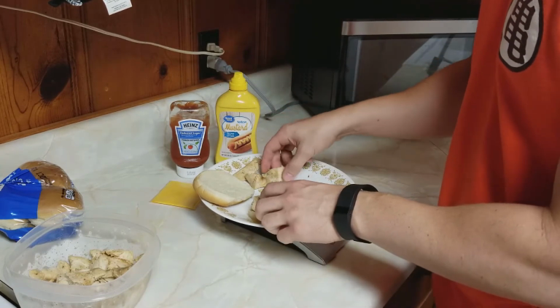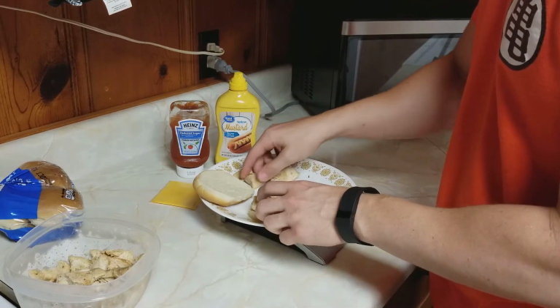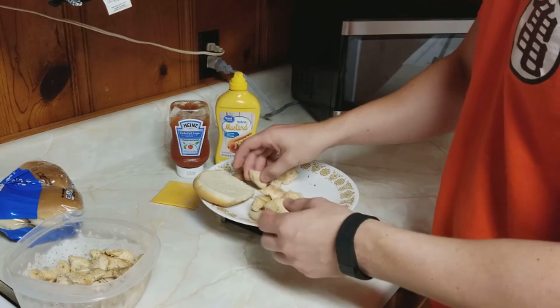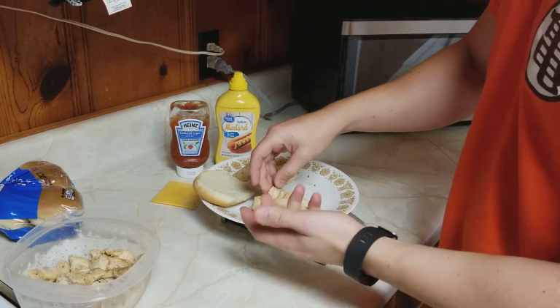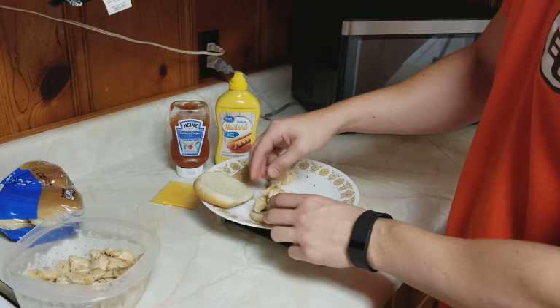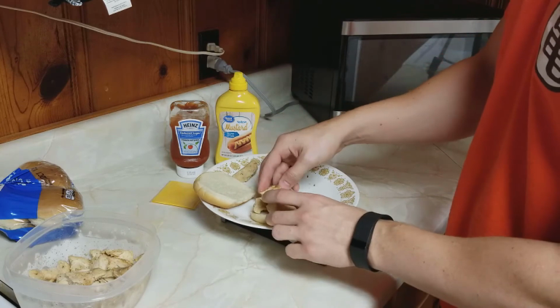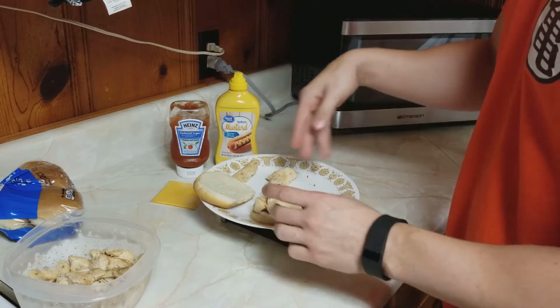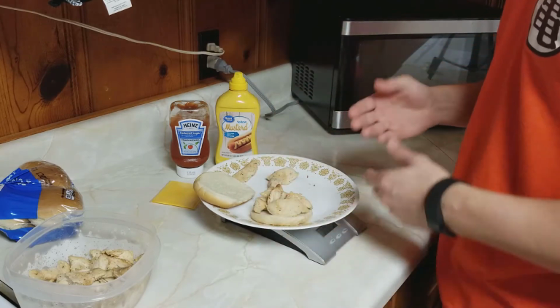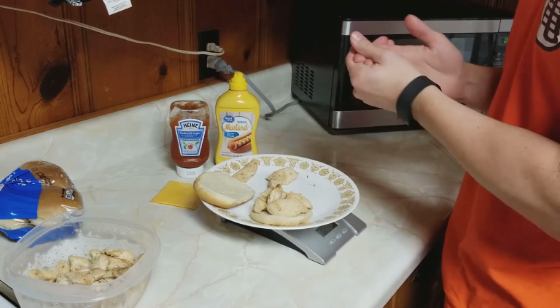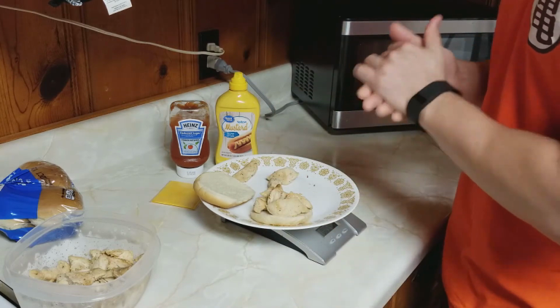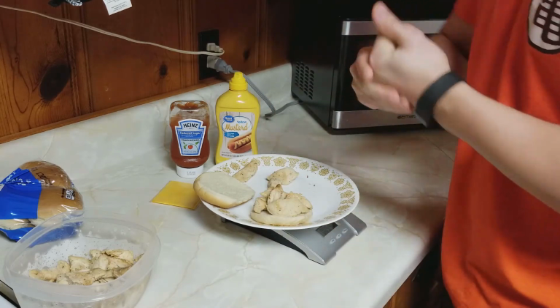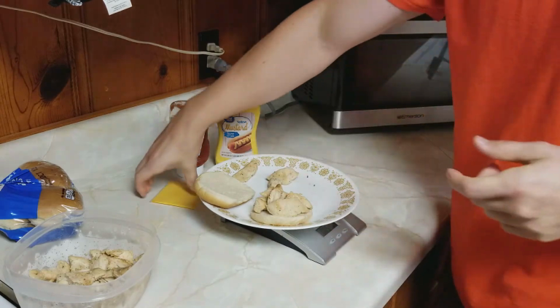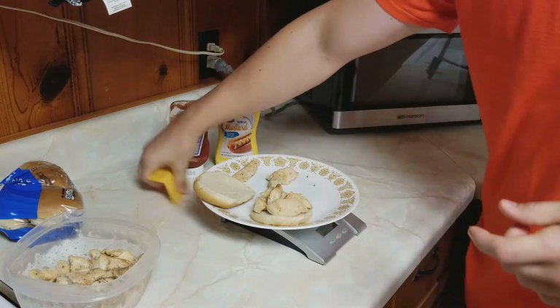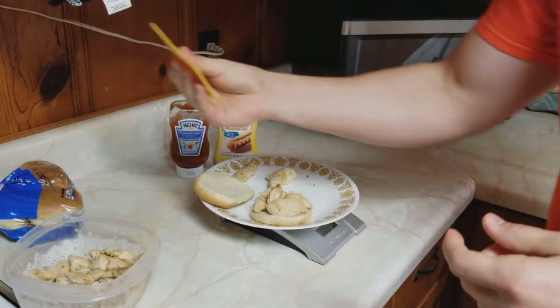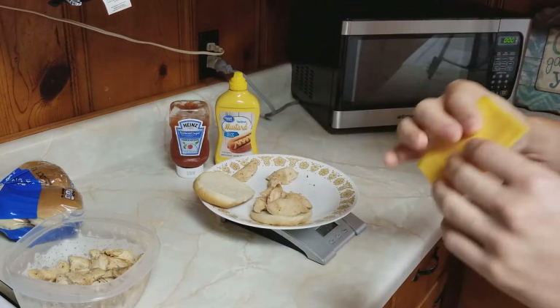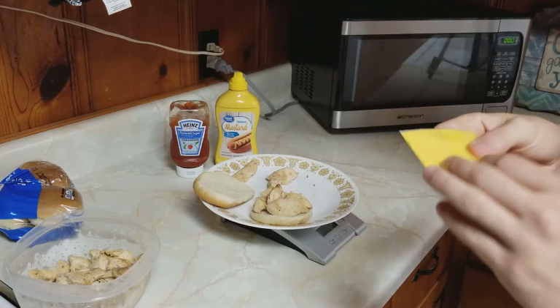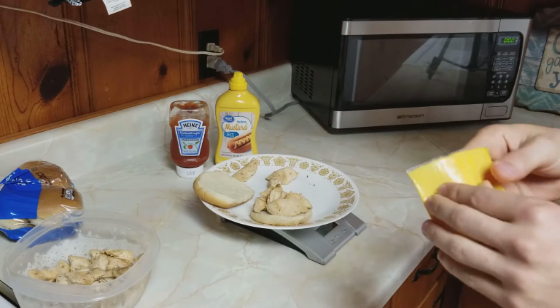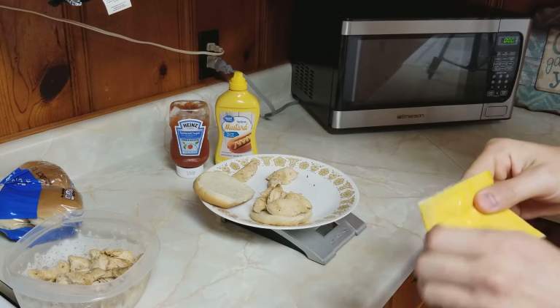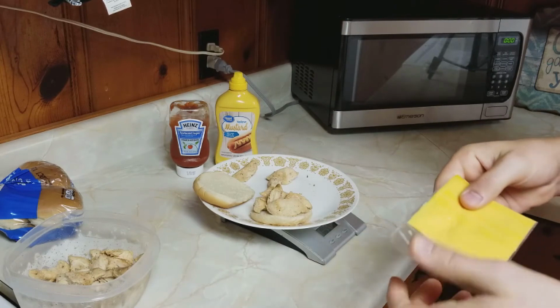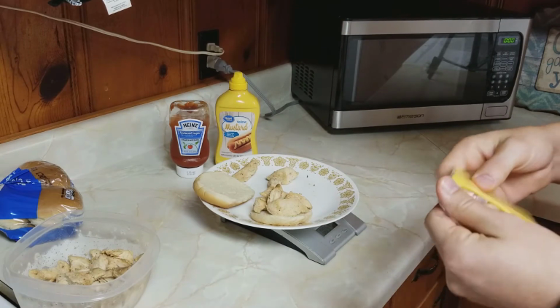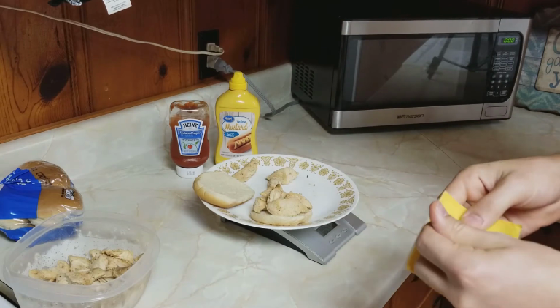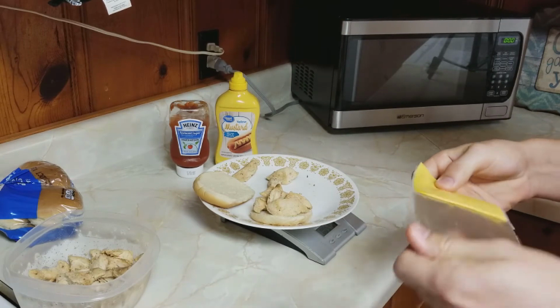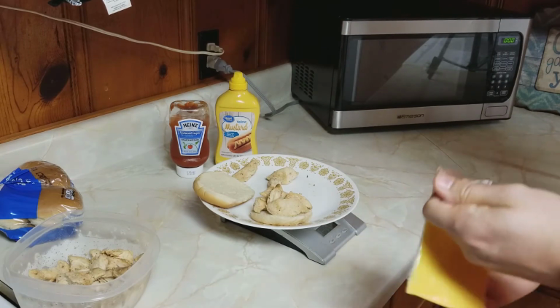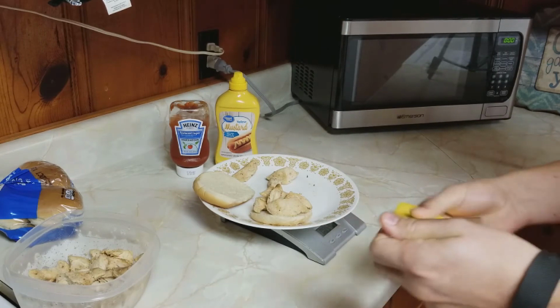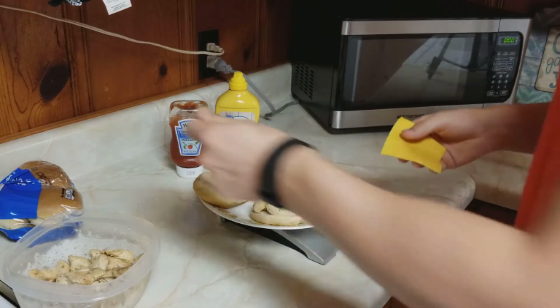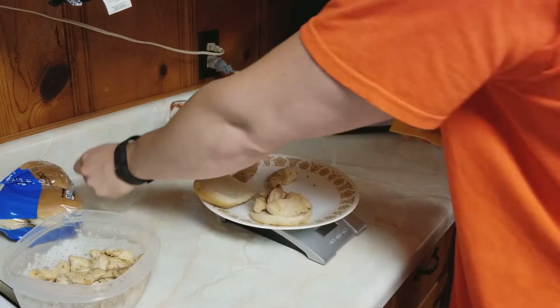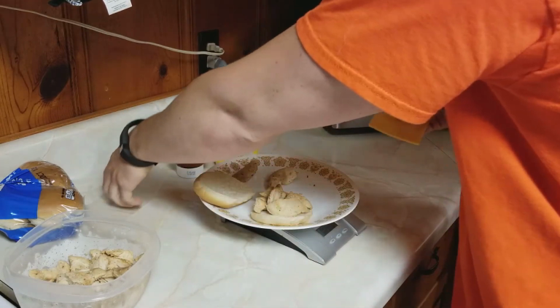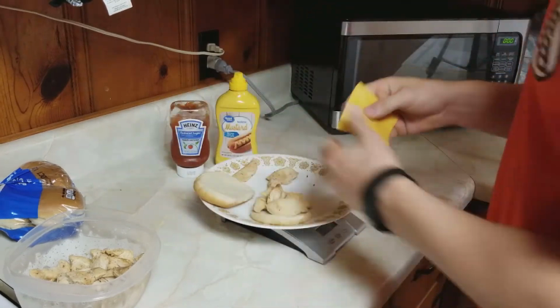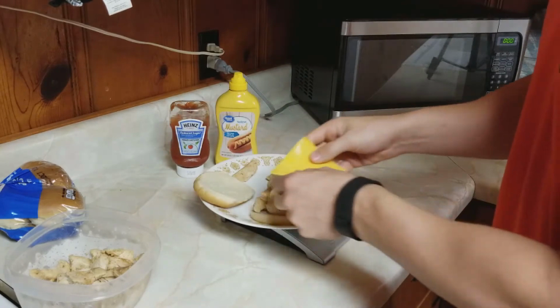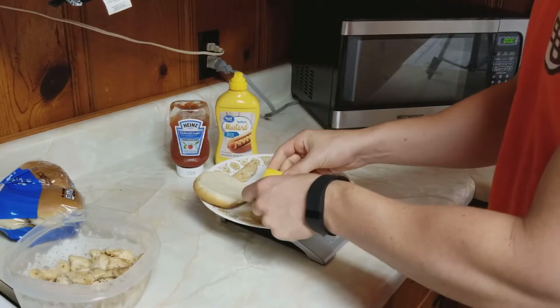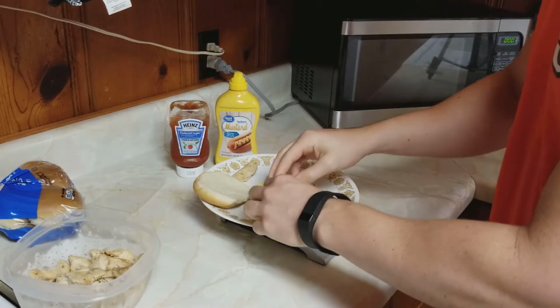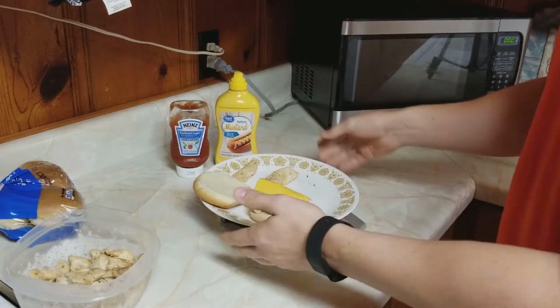Let's put the chicken on the bun. I got a little bit too much chicken — that's fine, I'll just leave it inside. With the slice of cheese, the serving size is just going to be one, so there's no sense in weighing that out either.